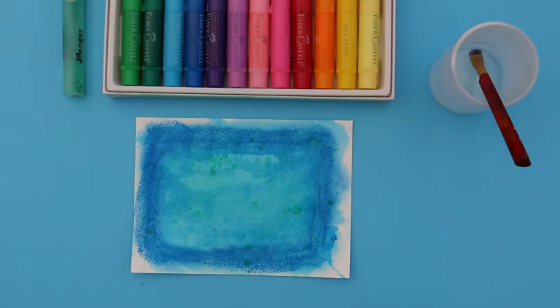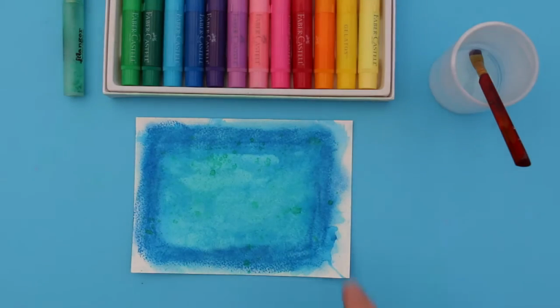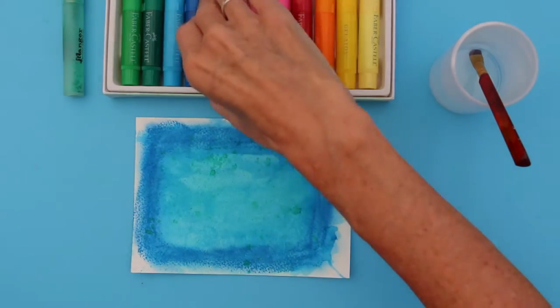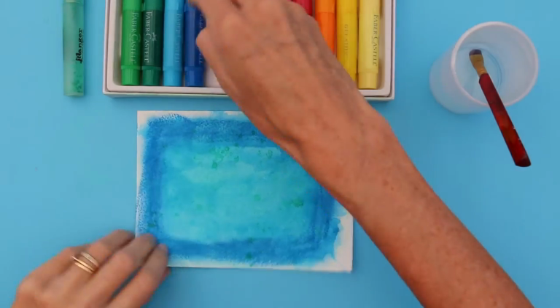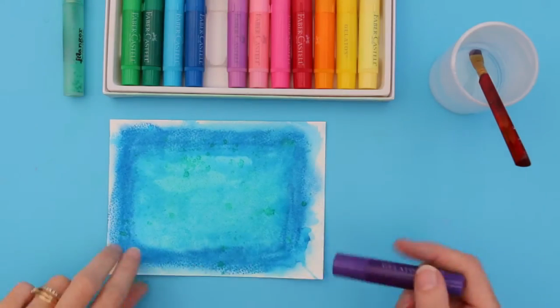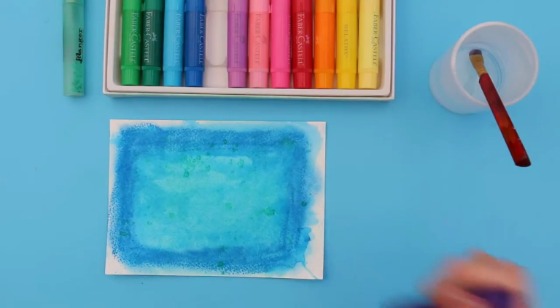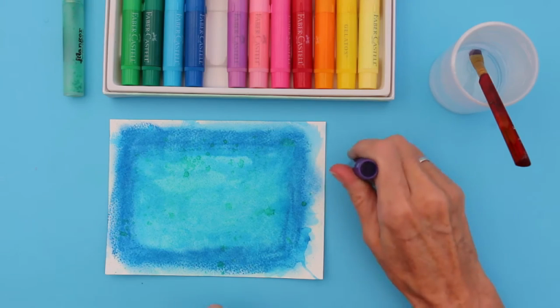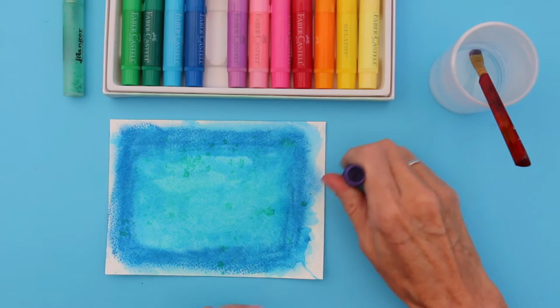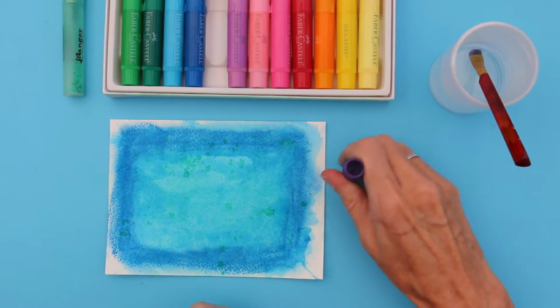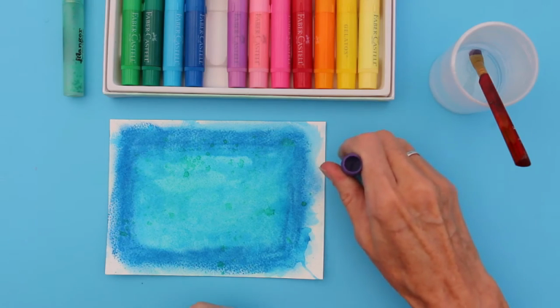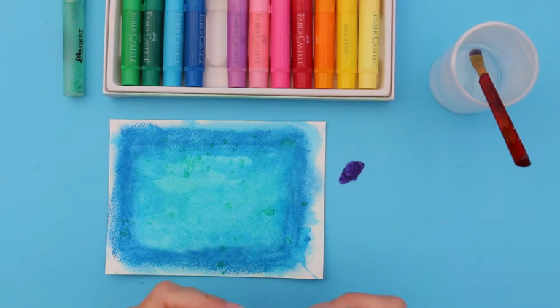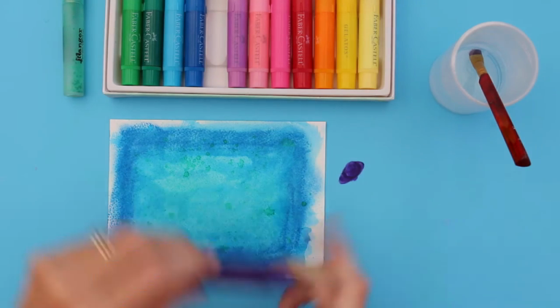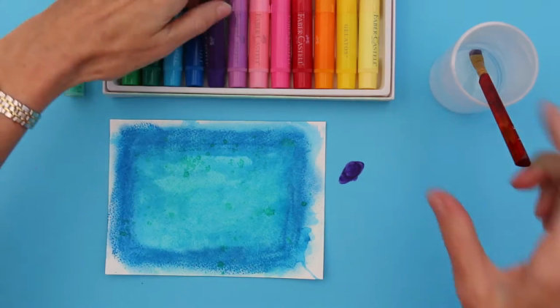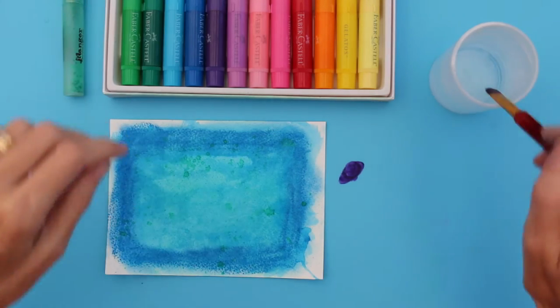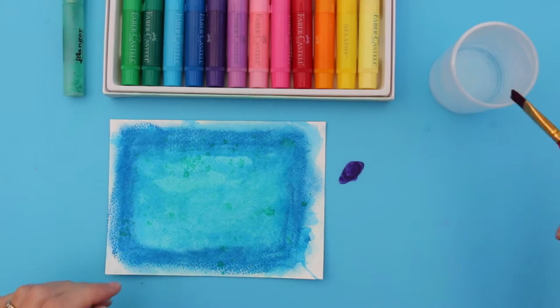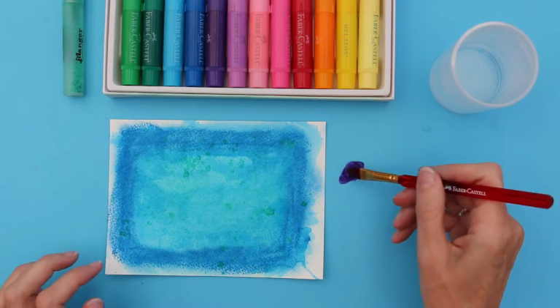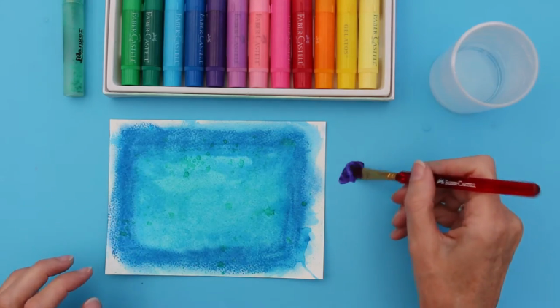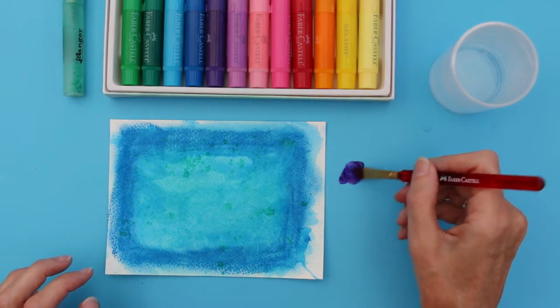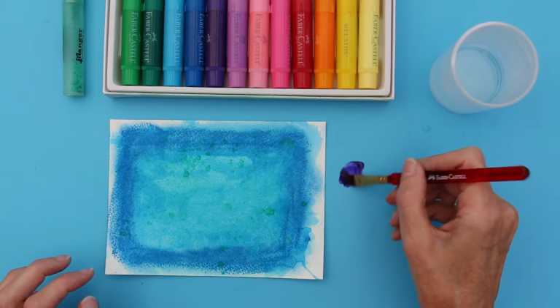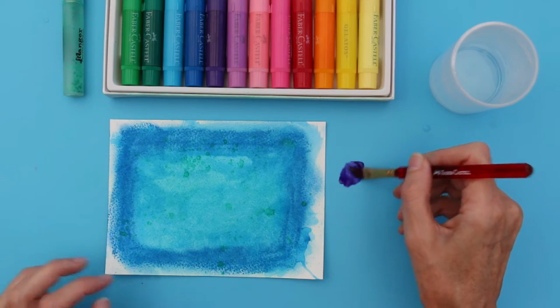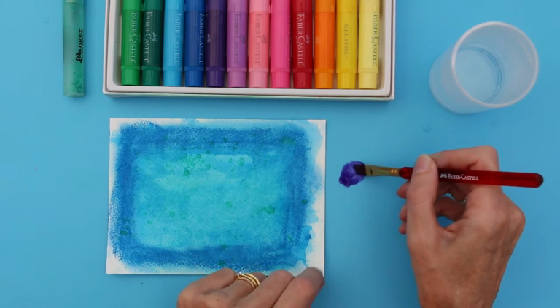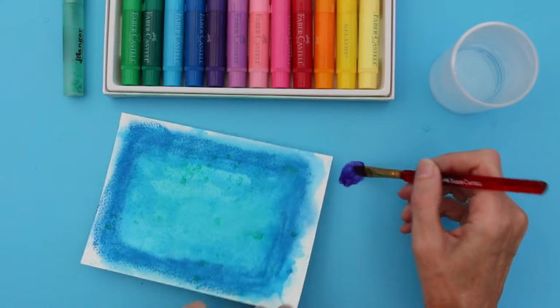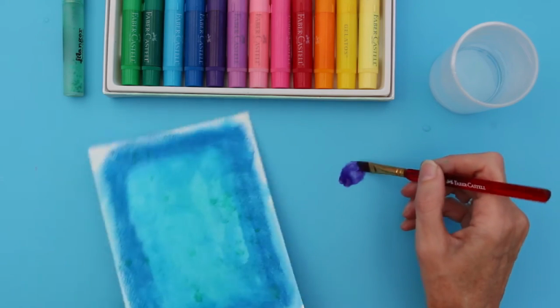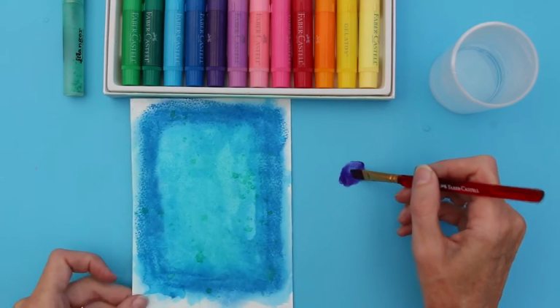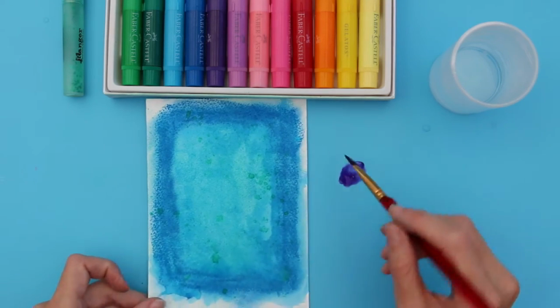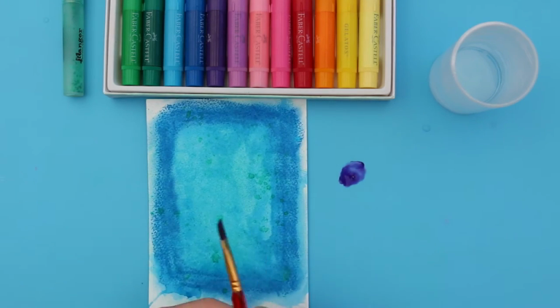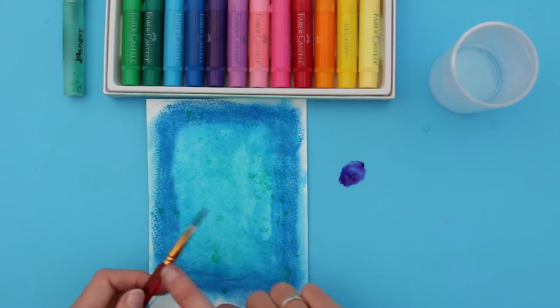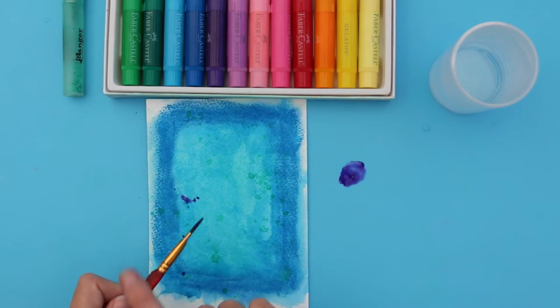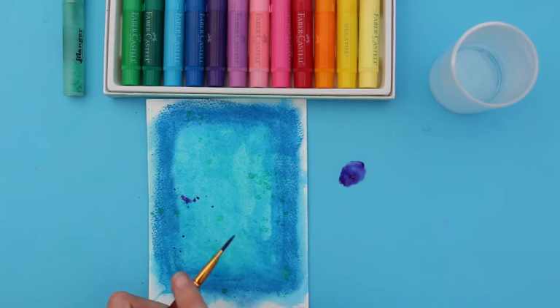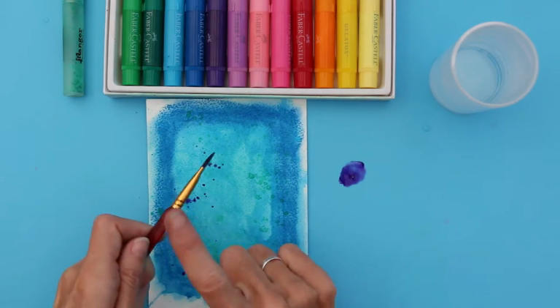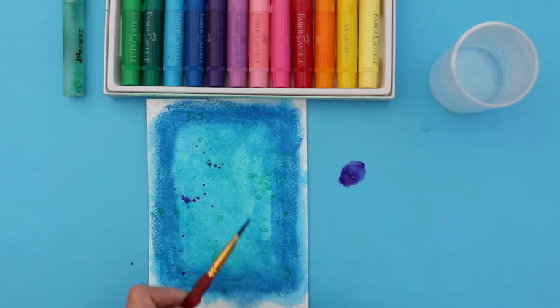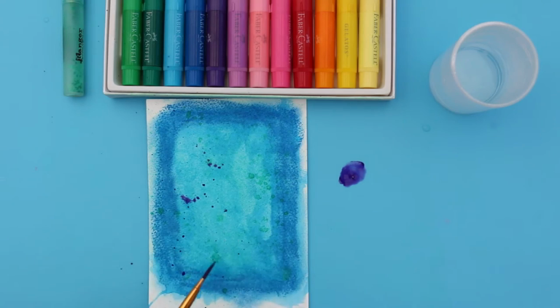You can also use the gelatos as a watercolour, so you can mix up some colour. I'm just going to use a bit of the purple here, and then you can just splatter.